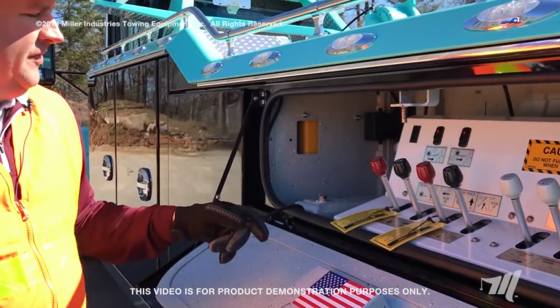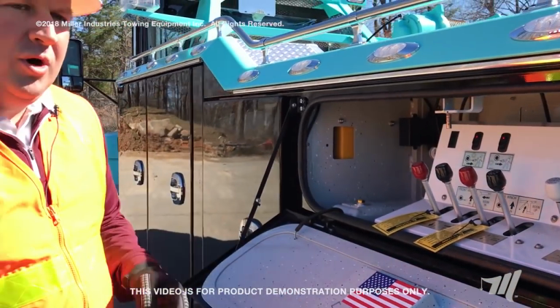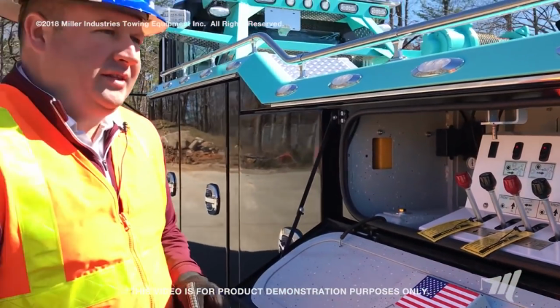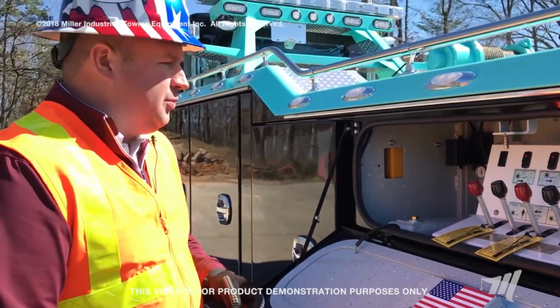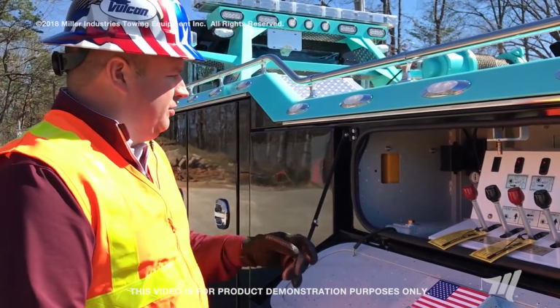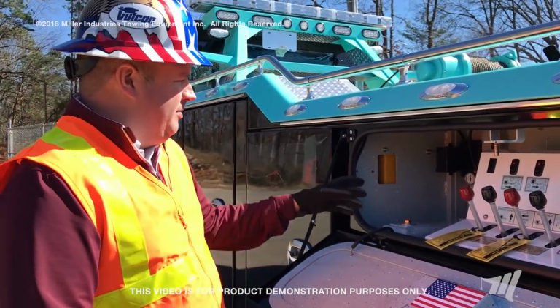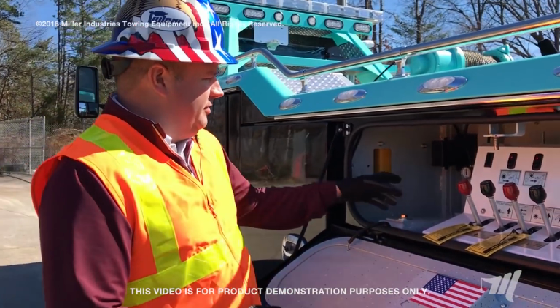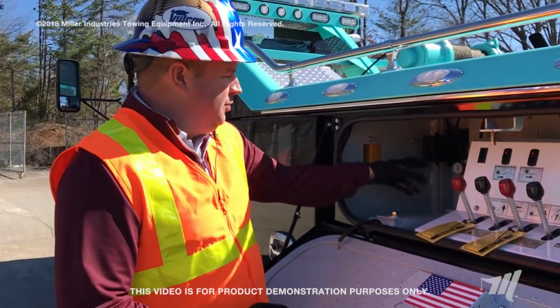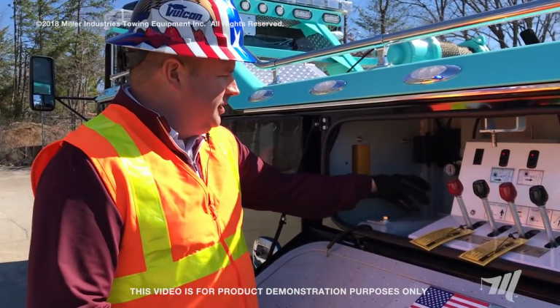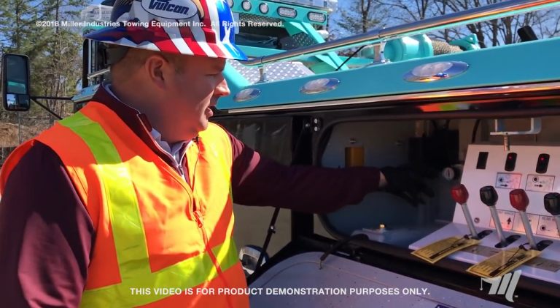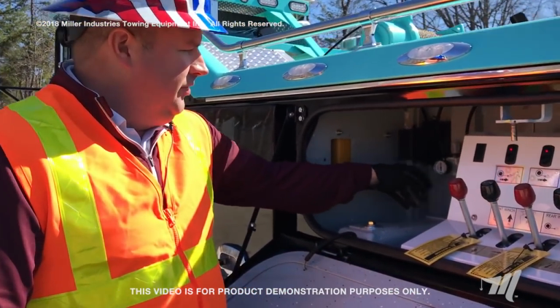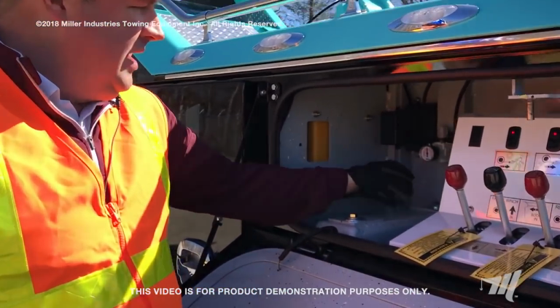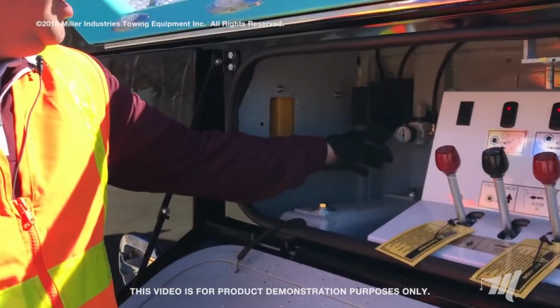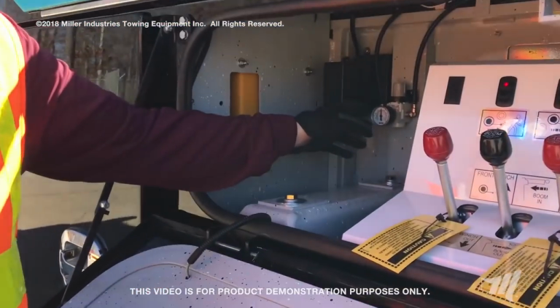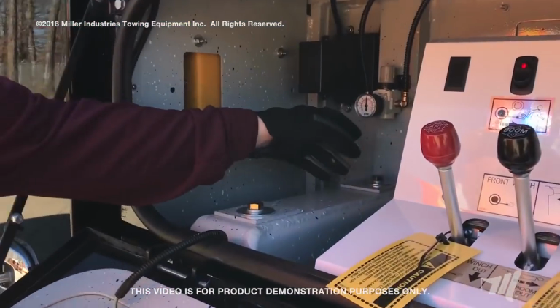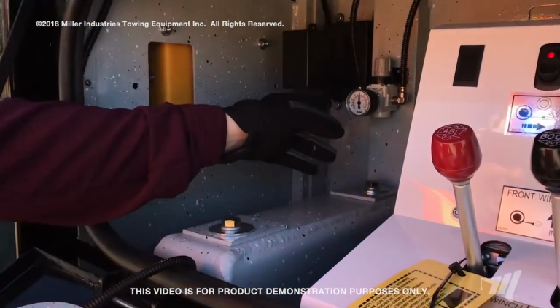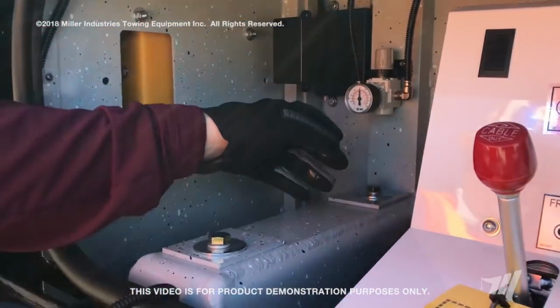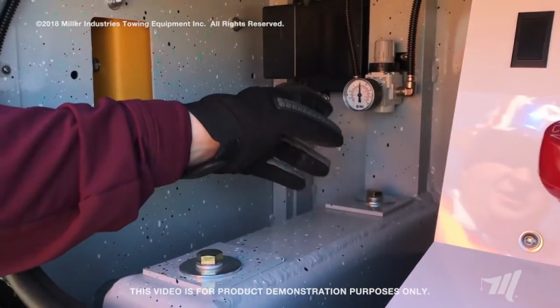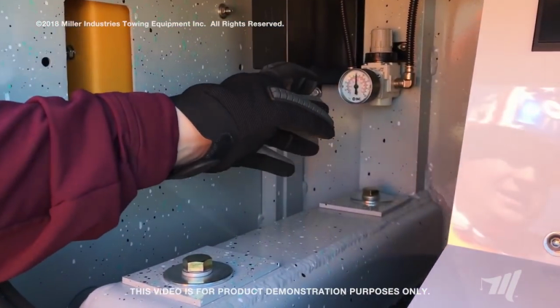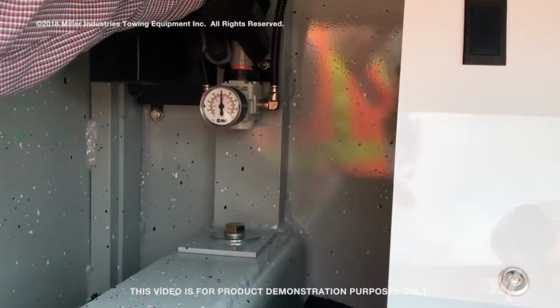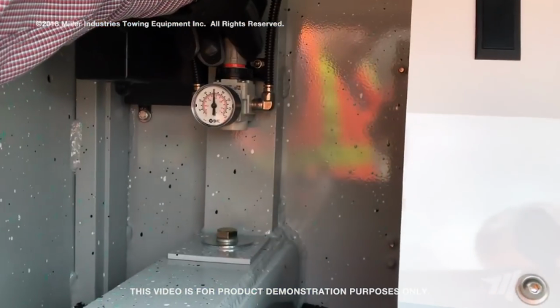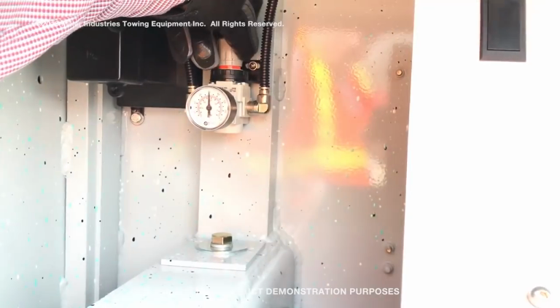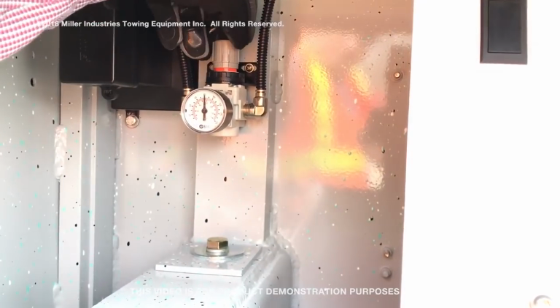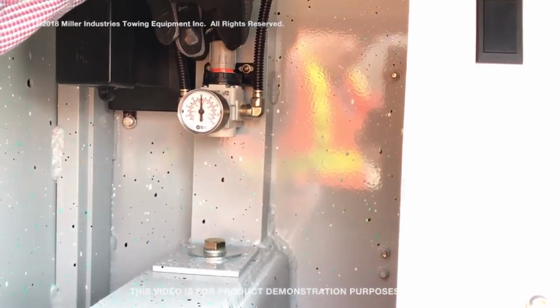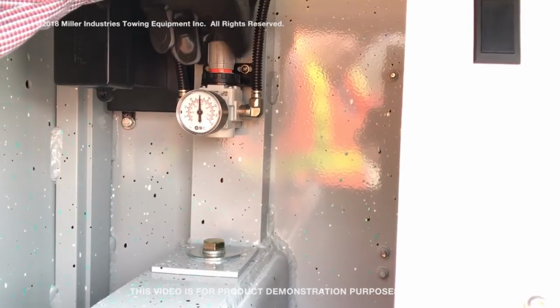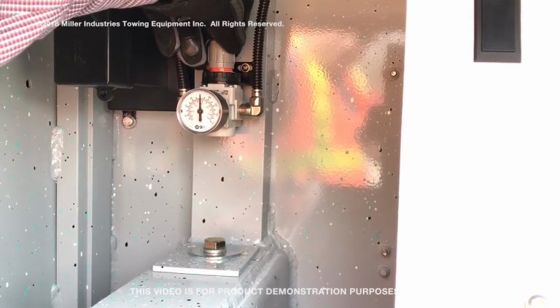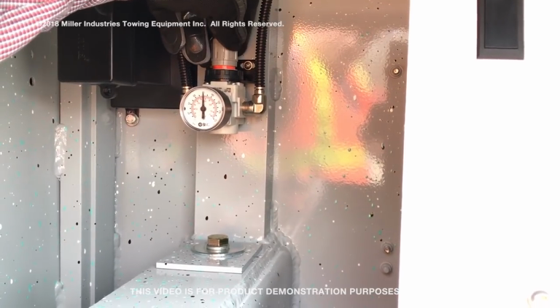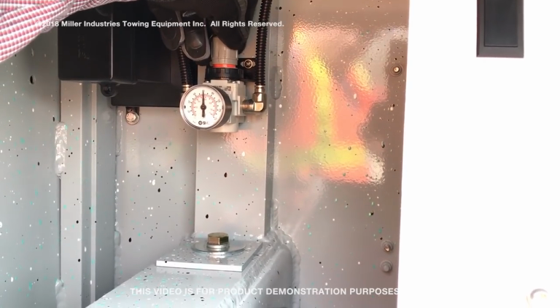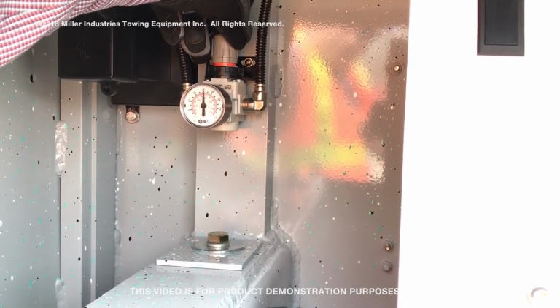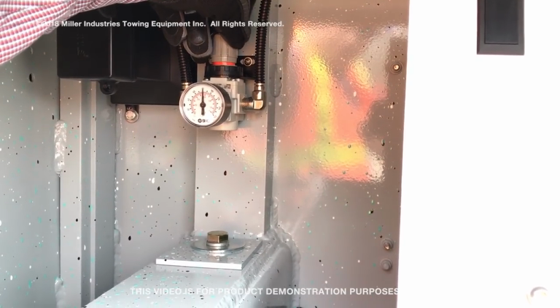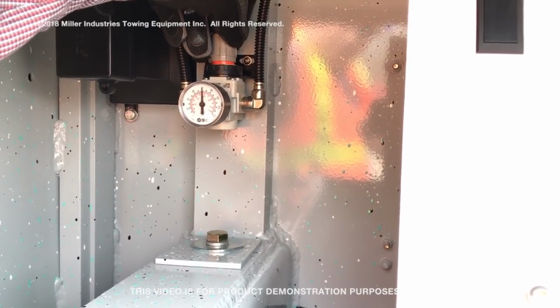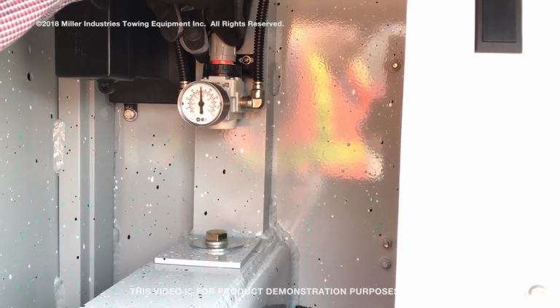Then we want to check the air pressure. We want to make sure the air pressure on those cable tensioners is somewhere in that 60 to 80 range, just depending on how much pressure you want on that winch tensioner drum.